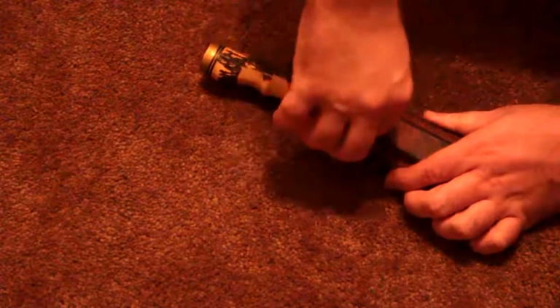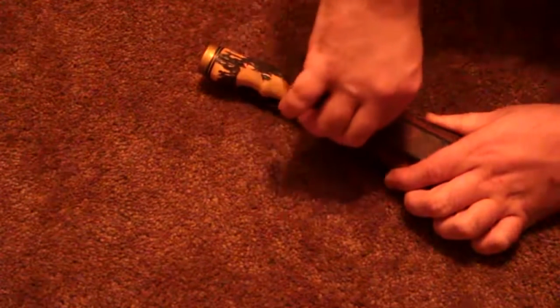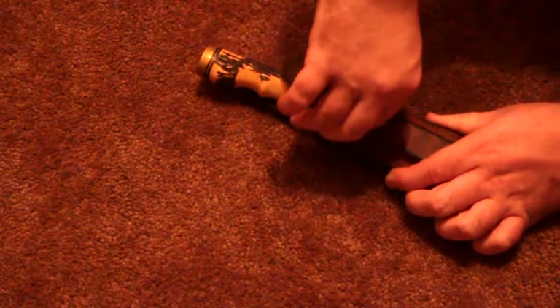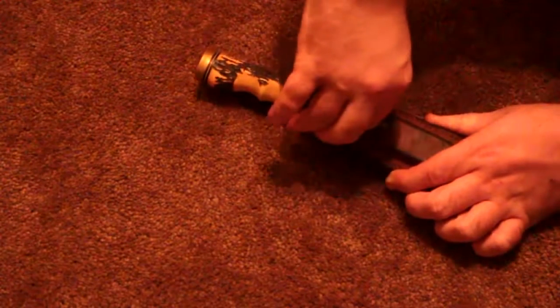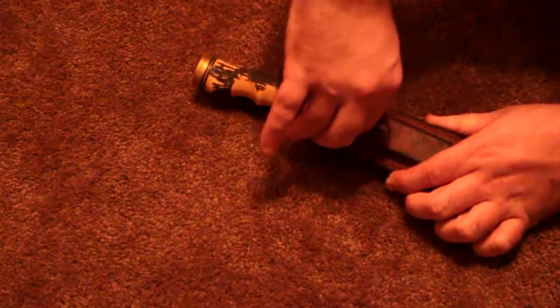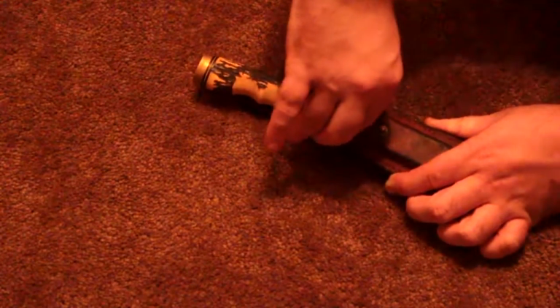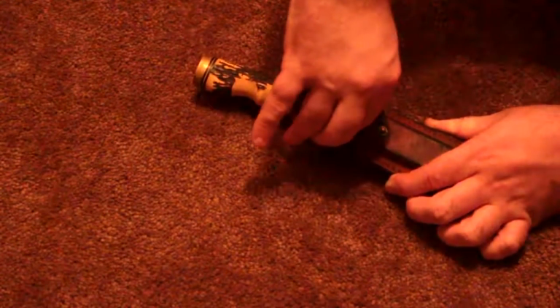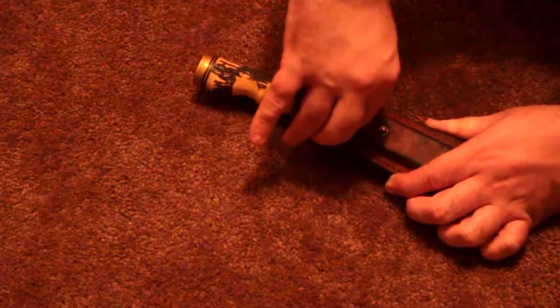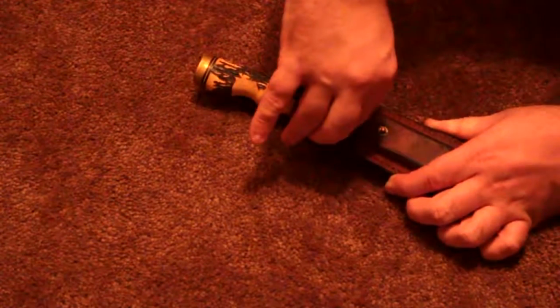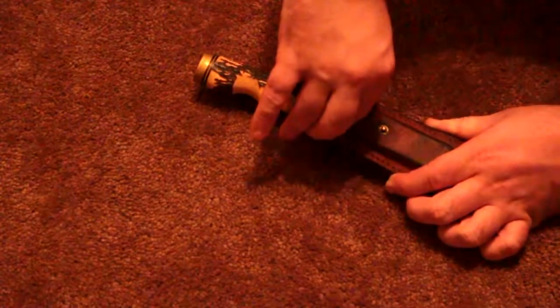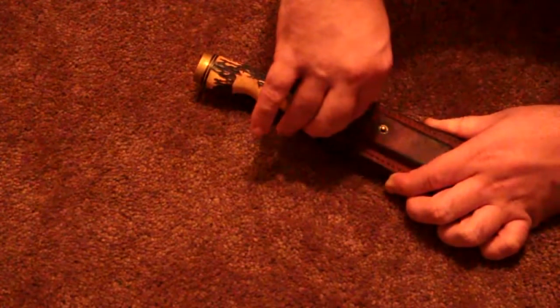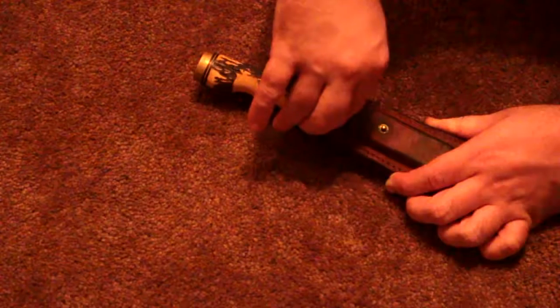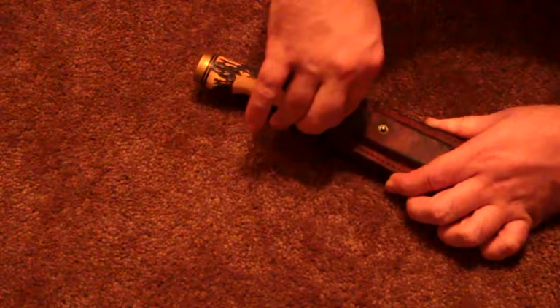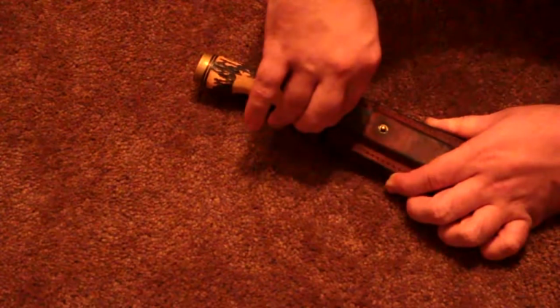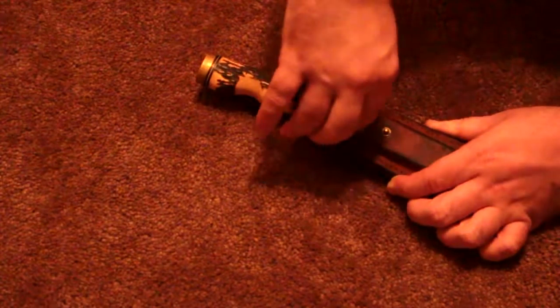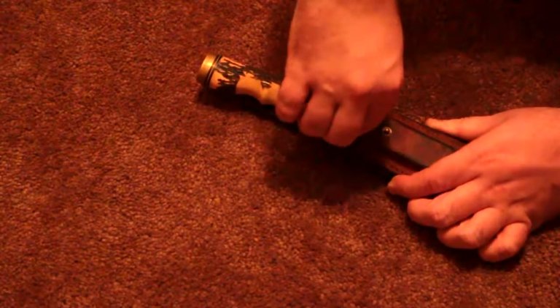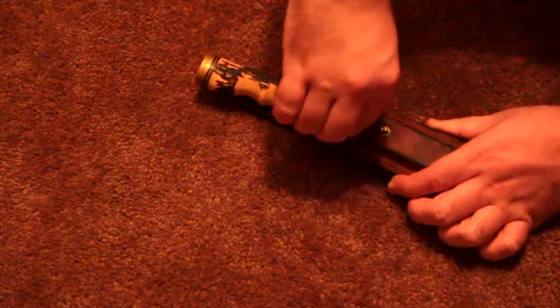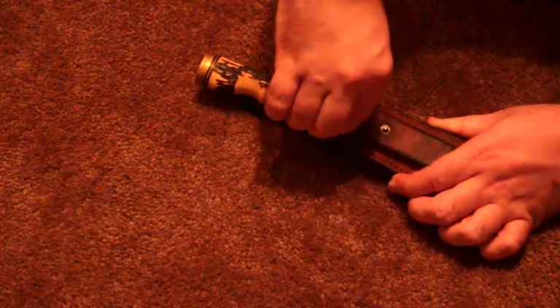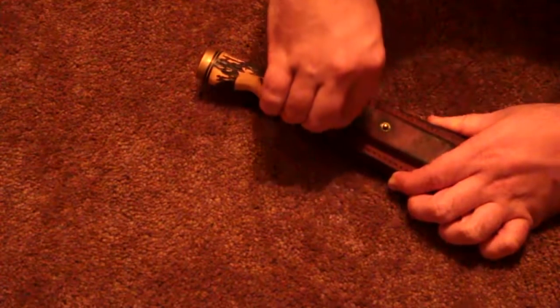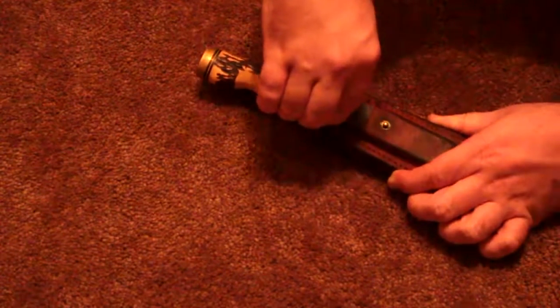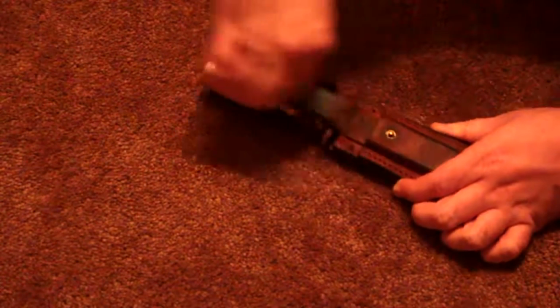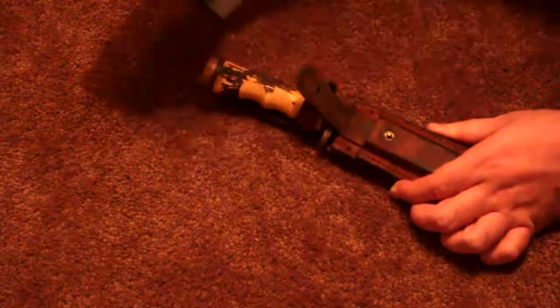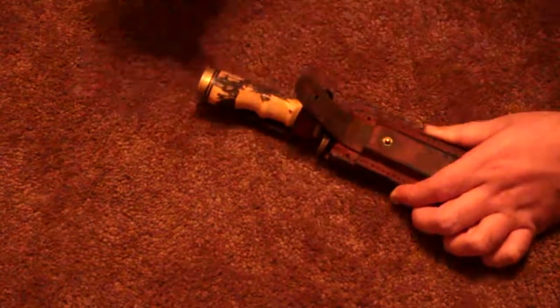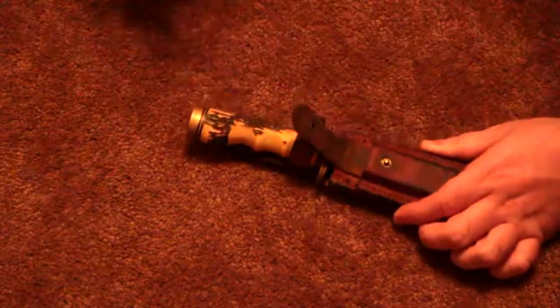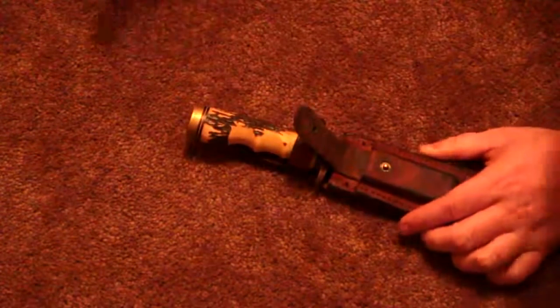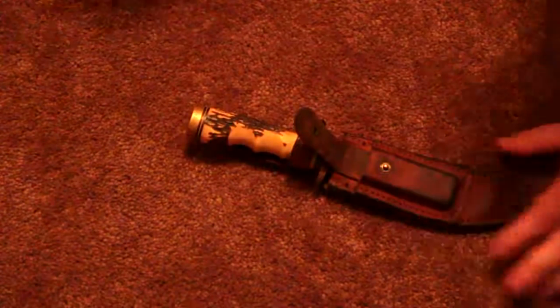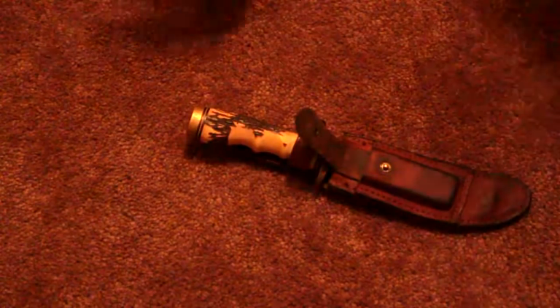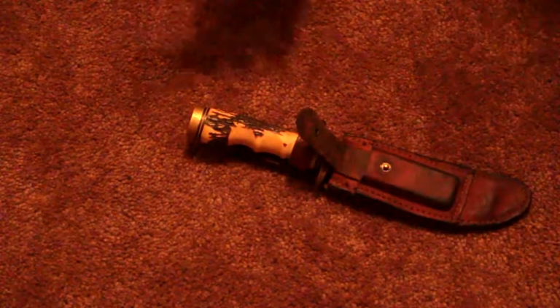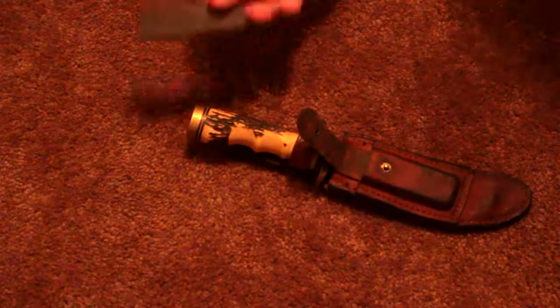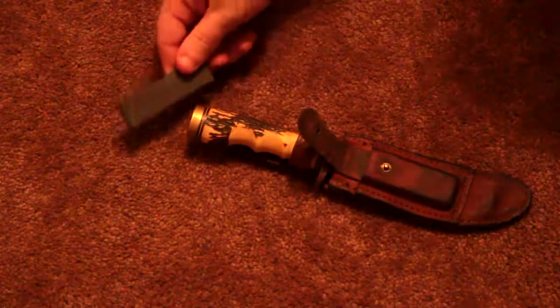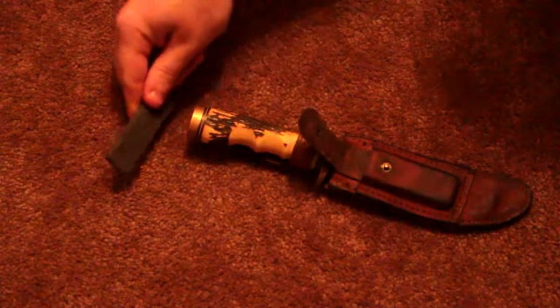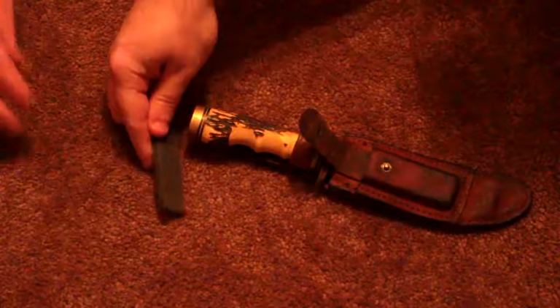He had it for at least — I think Grandma said he had it when they were married, so it's like 50 years old or more. Job, tell me about this — tell me about that.